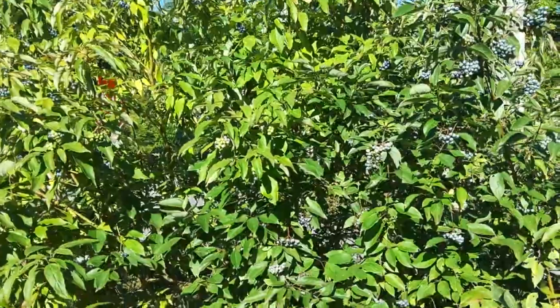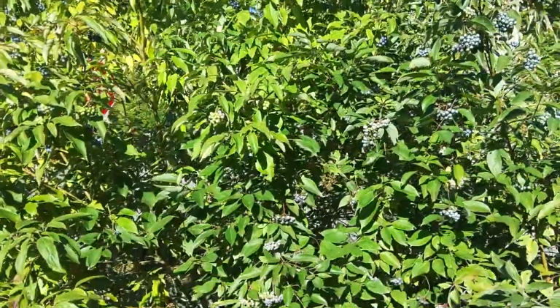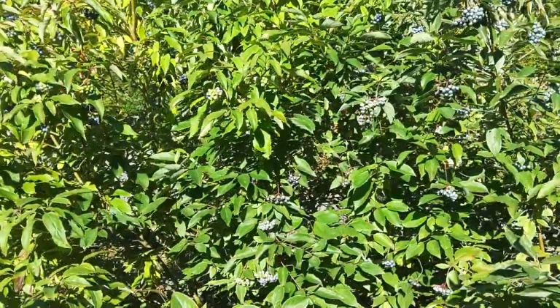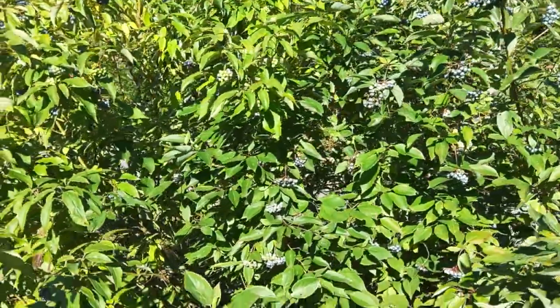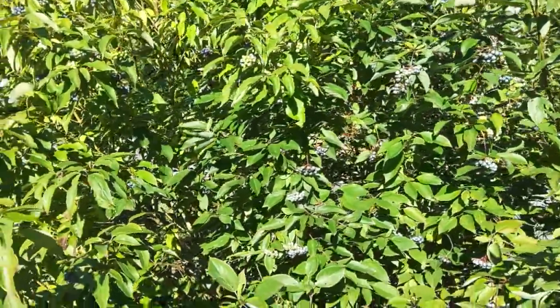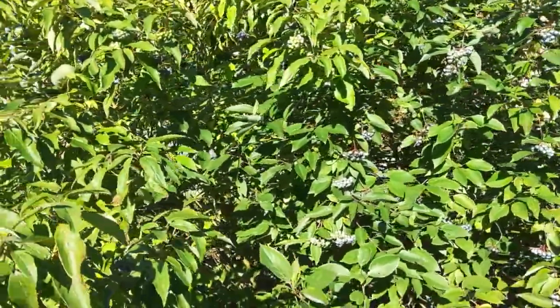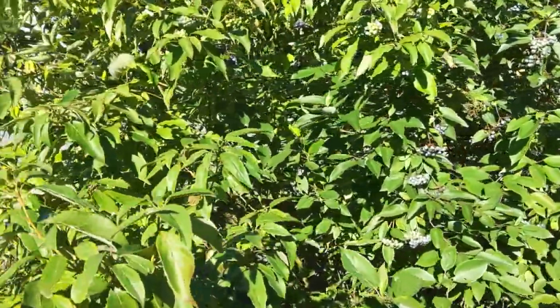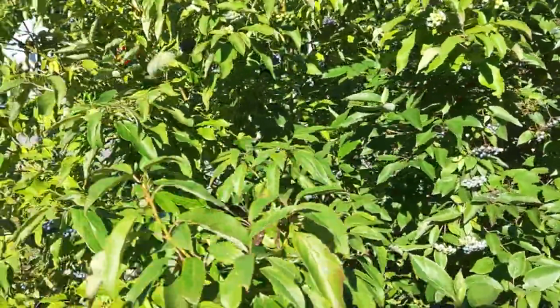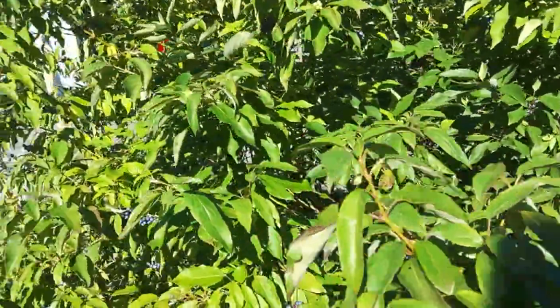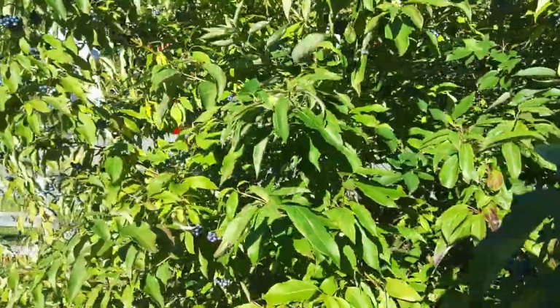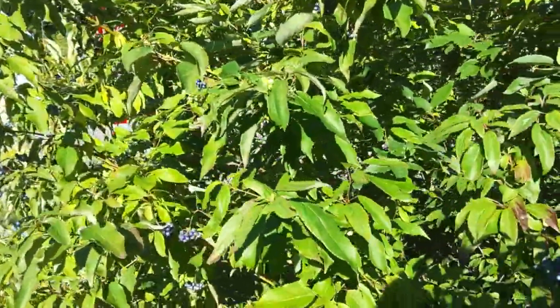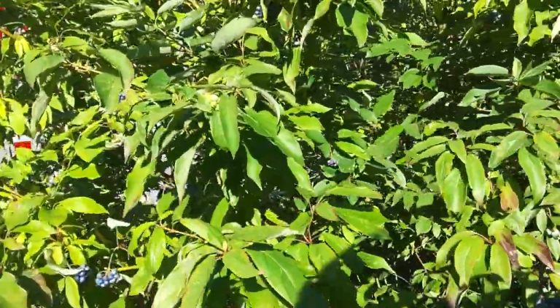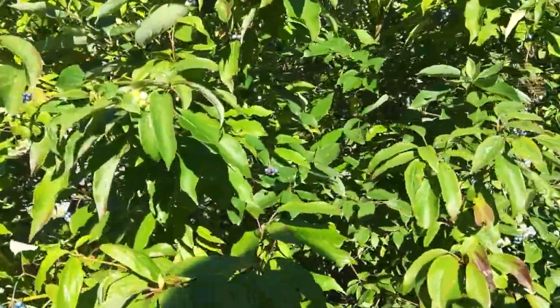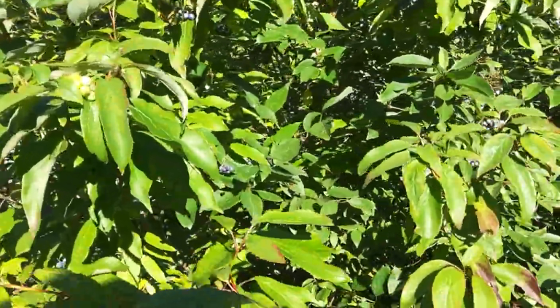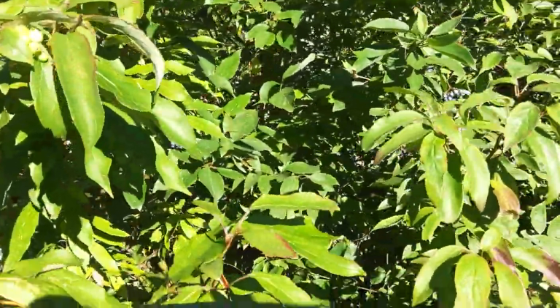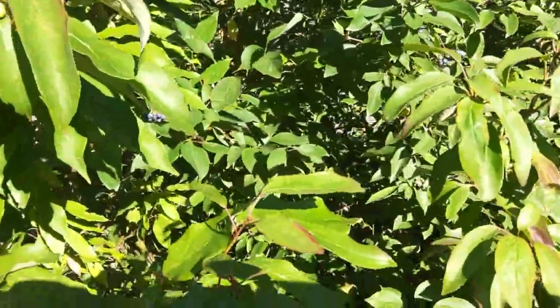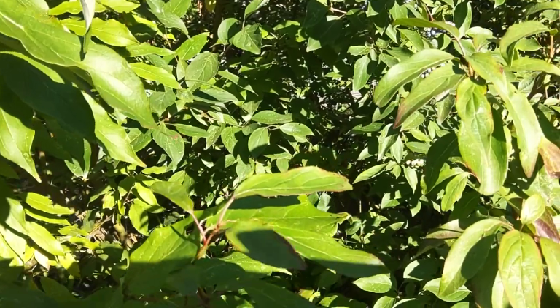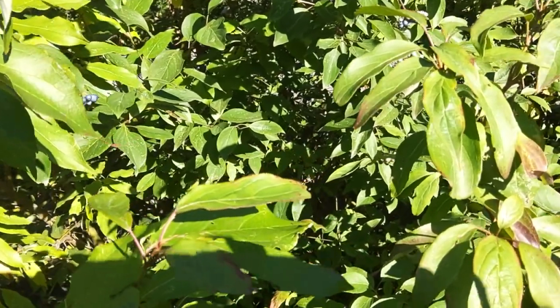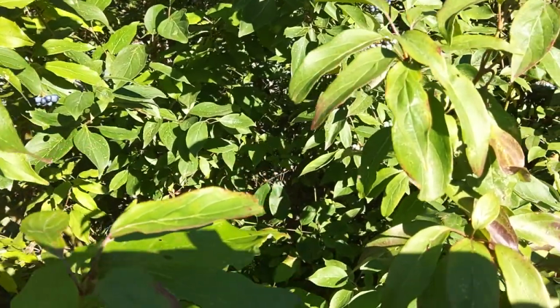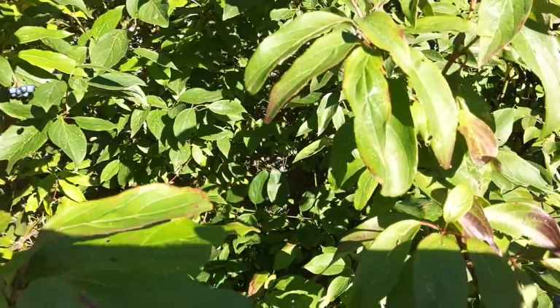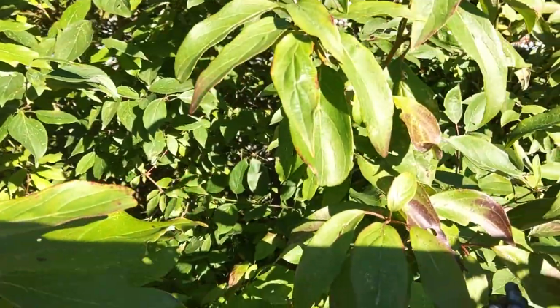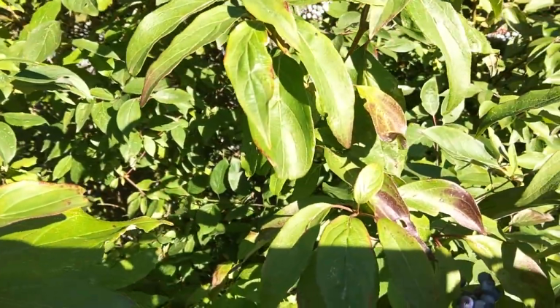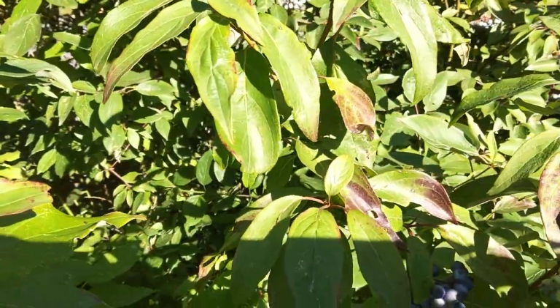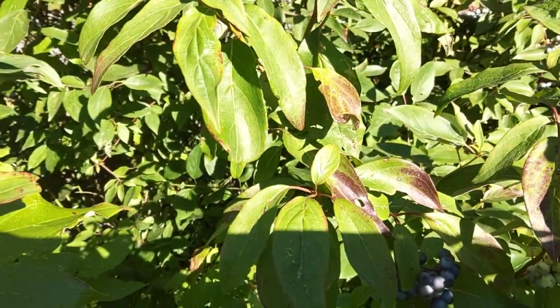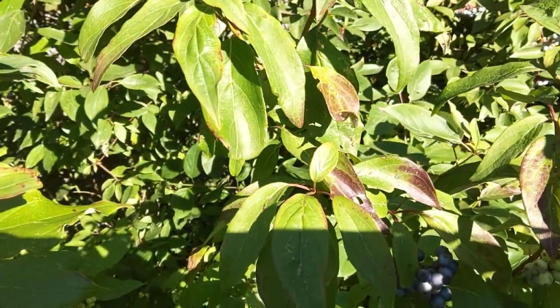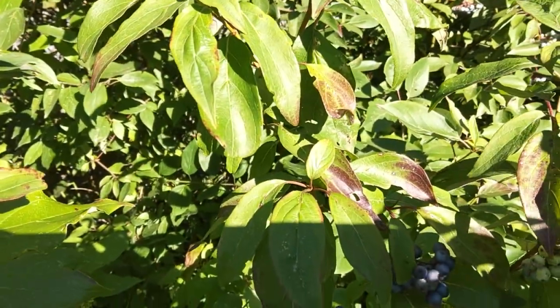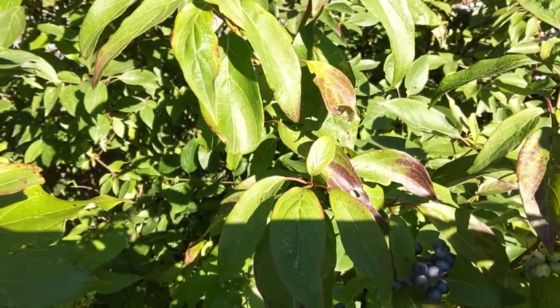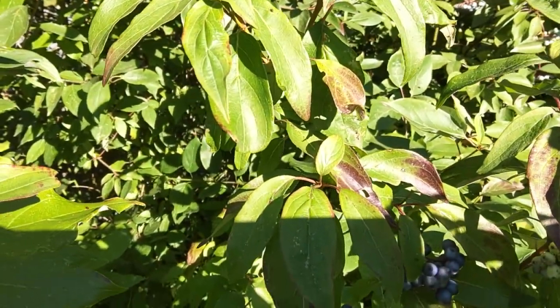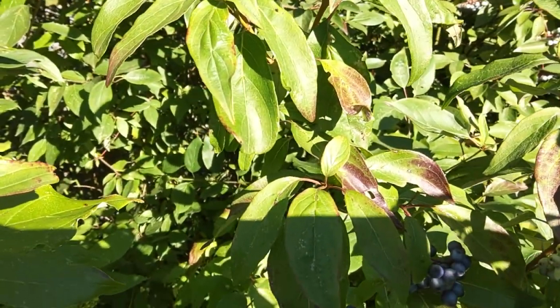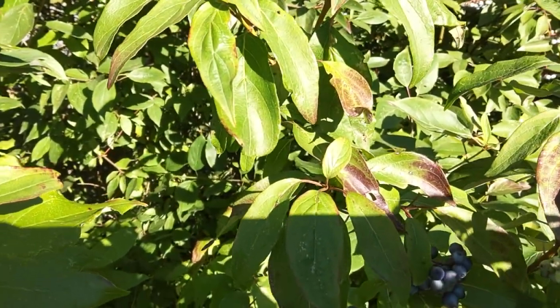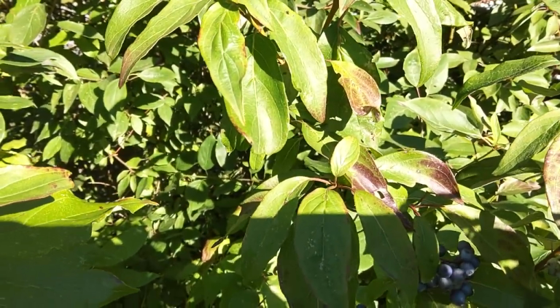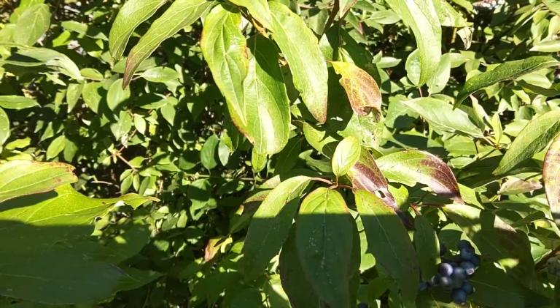One of the great things about this shrub is its fall color. You can see little hints of it there, actually. This will turn a beautiful burgundy, red, maroon fall color.